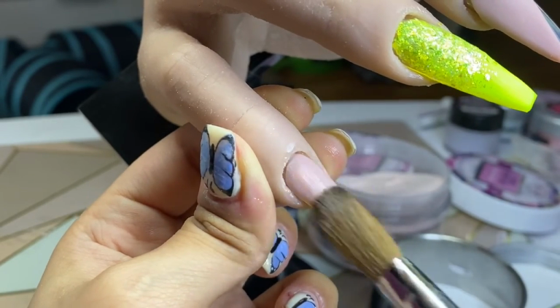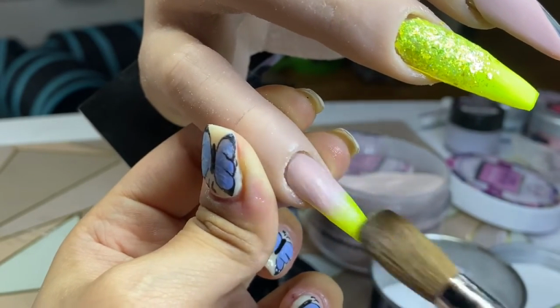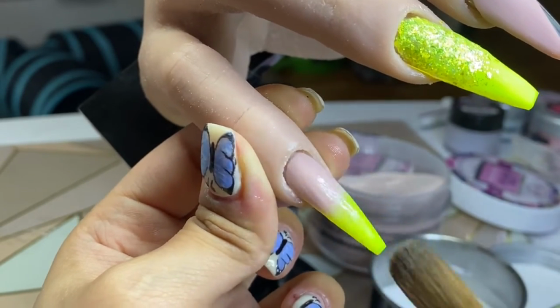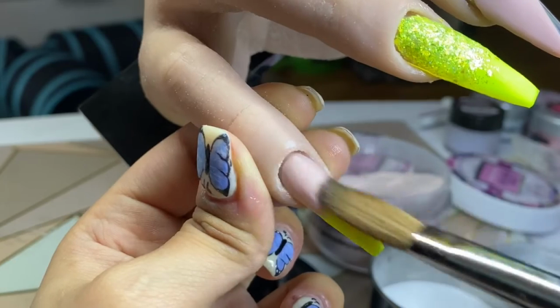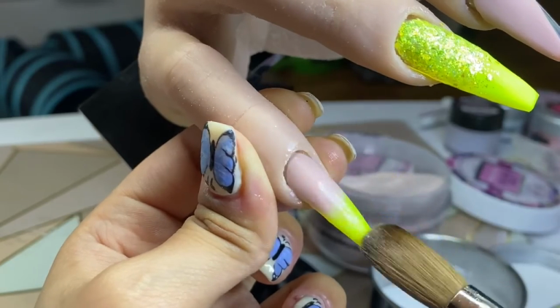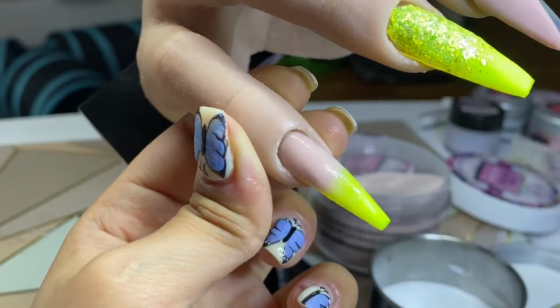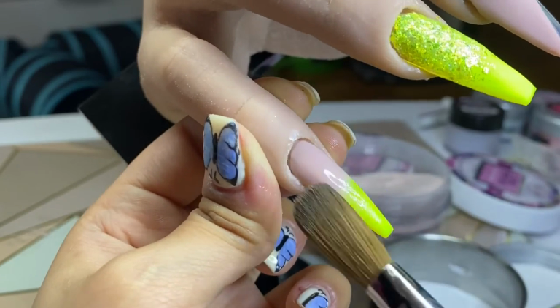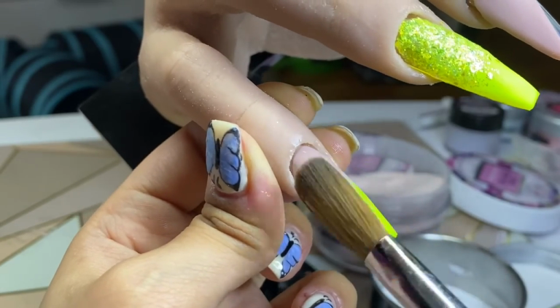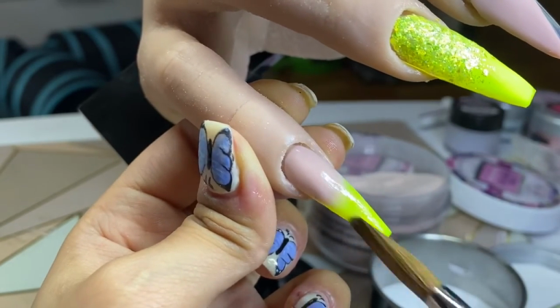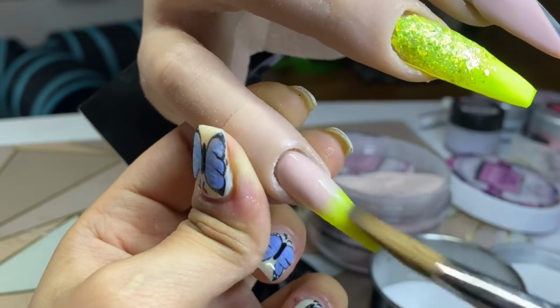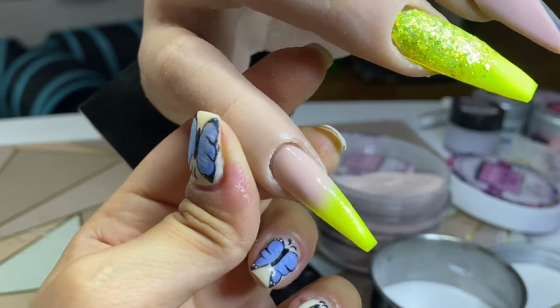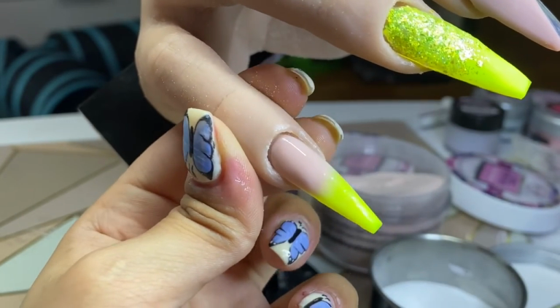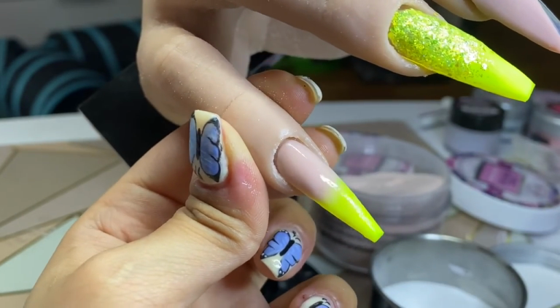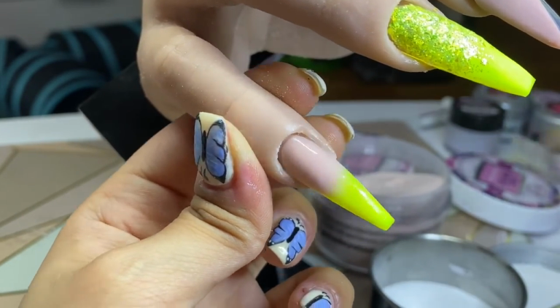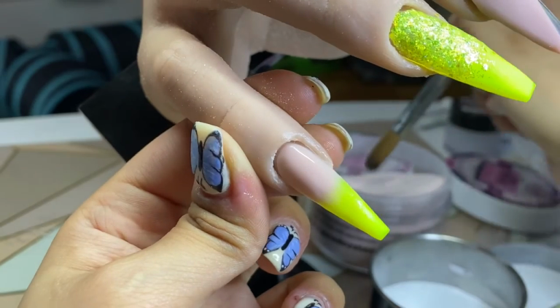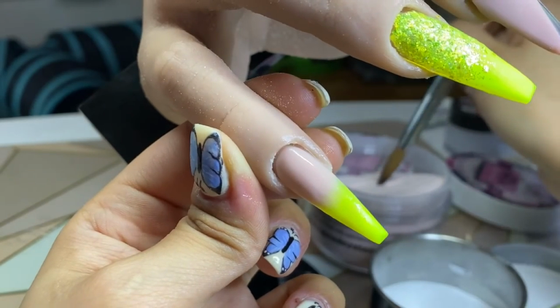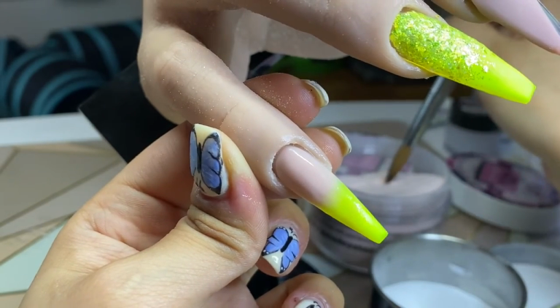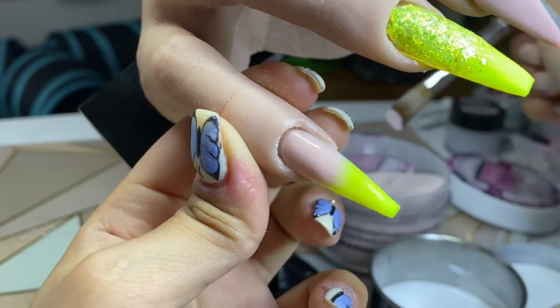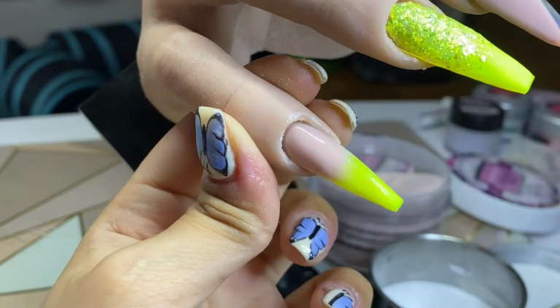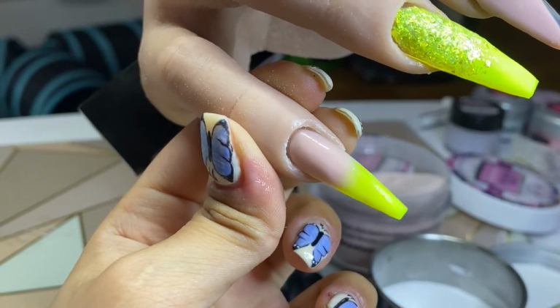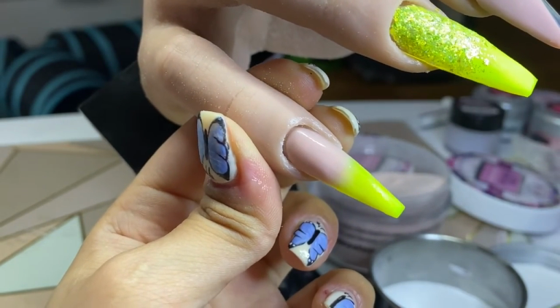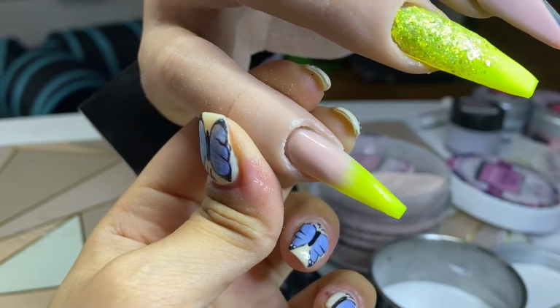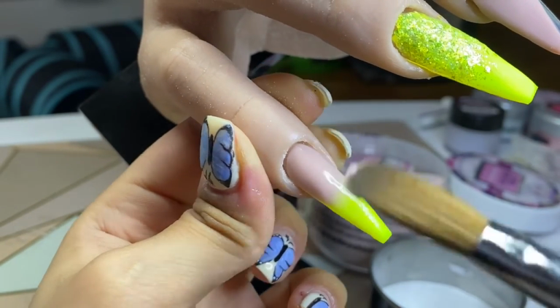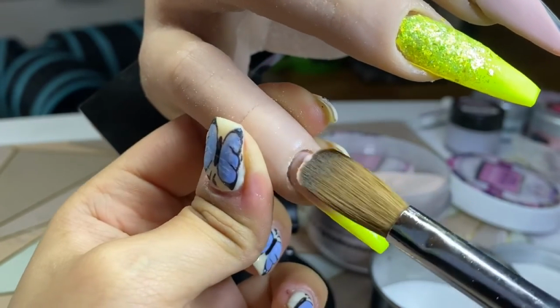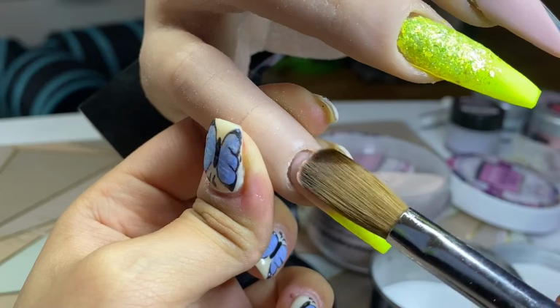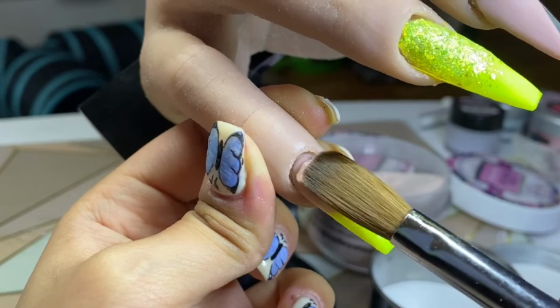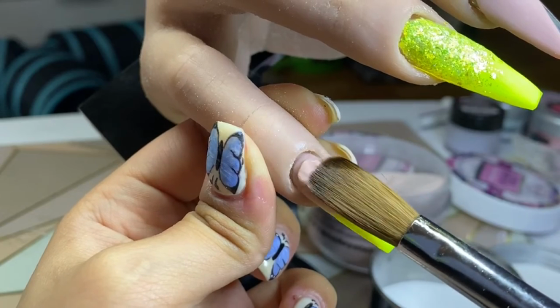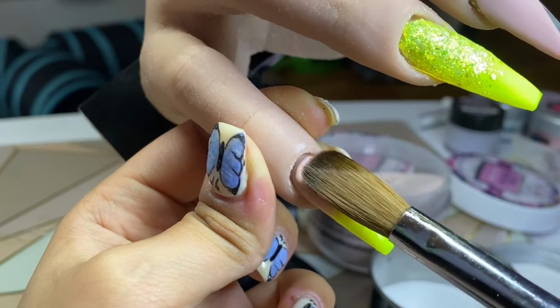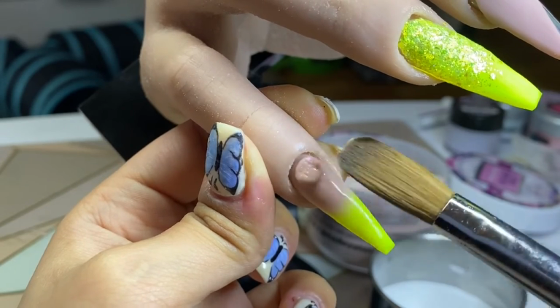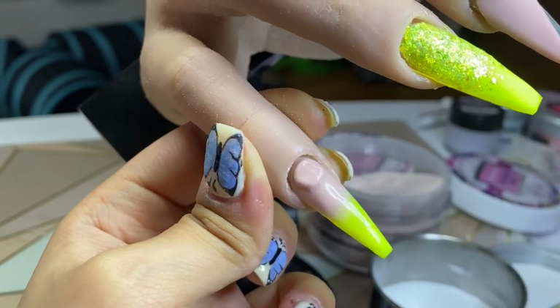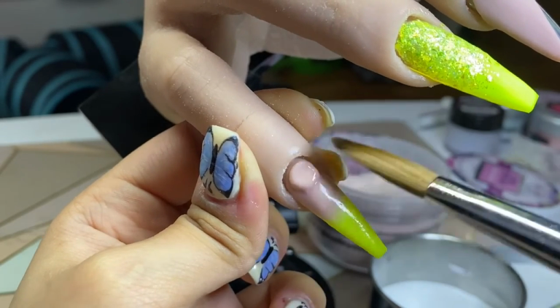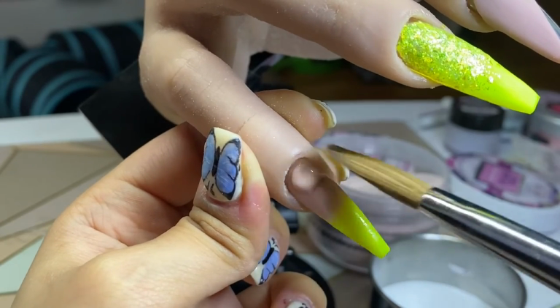Once it's dried, I come in with my back color — I'm using the same Perfect Peach from CJP. I apply it where the neon ends and blend it towards where I want the blend to end, then I come in with a second bead on top of the first and apply as many beads as I want to get the coverage I'm looking for.